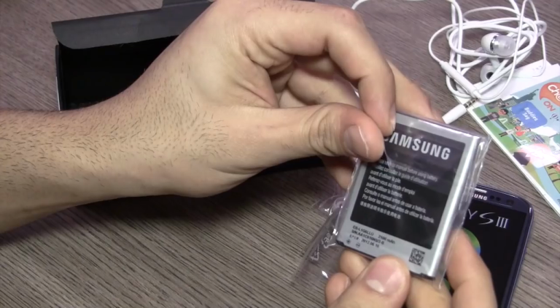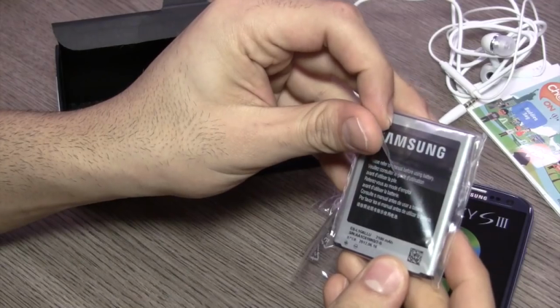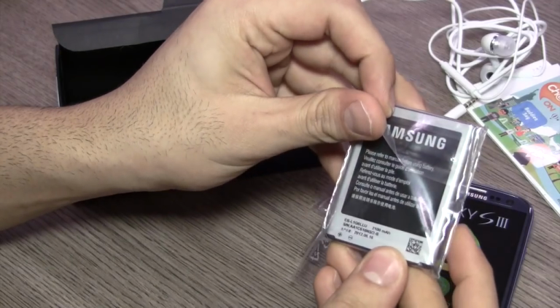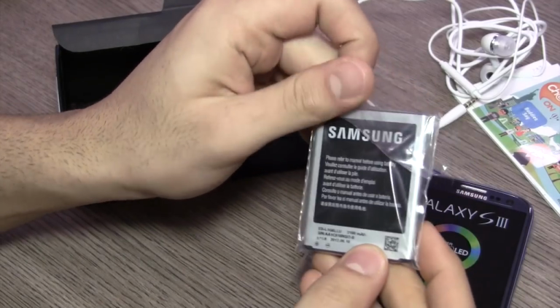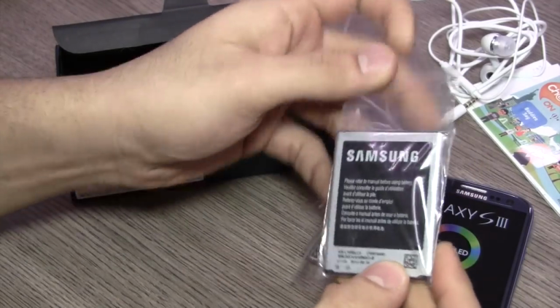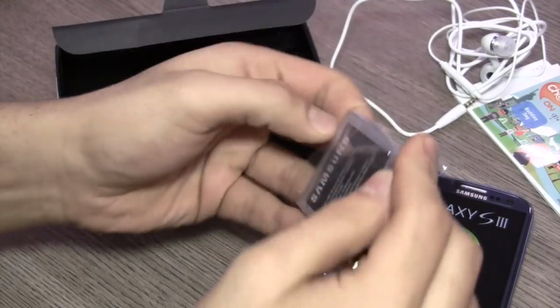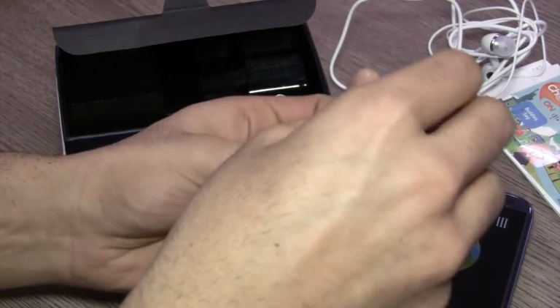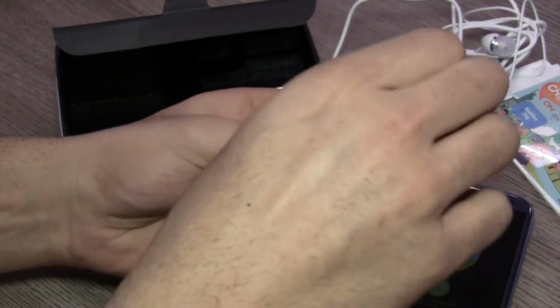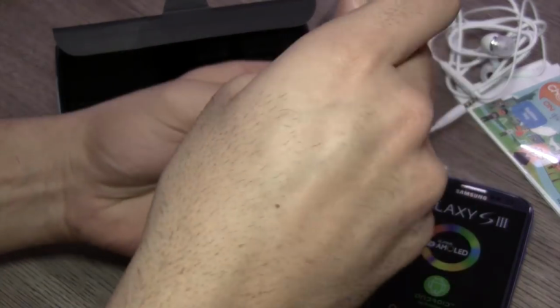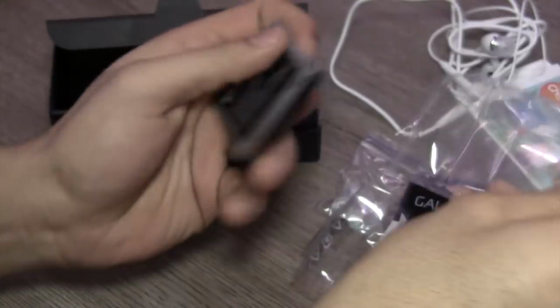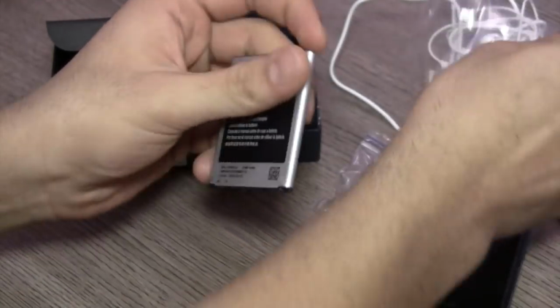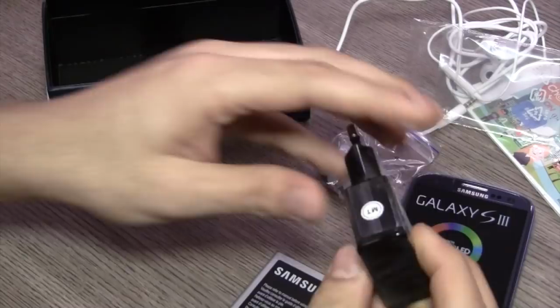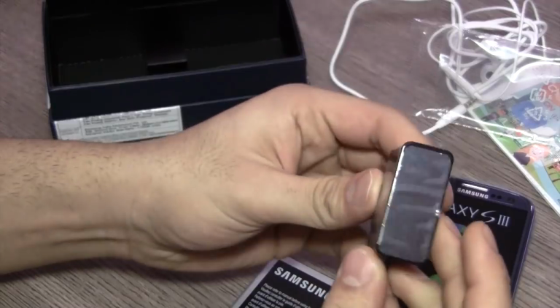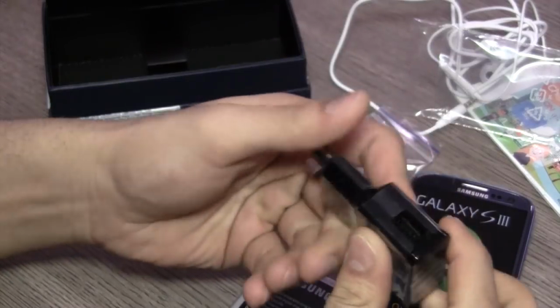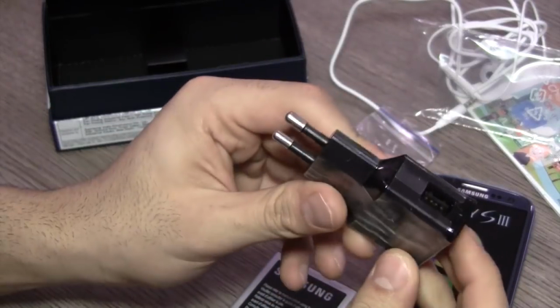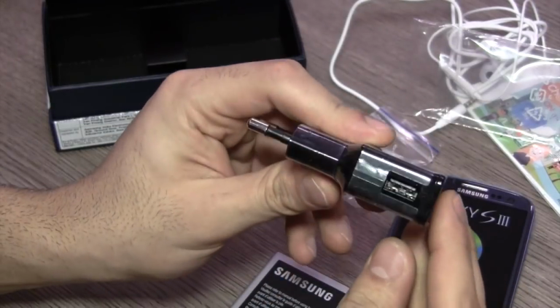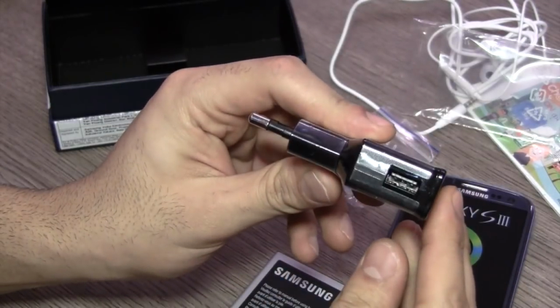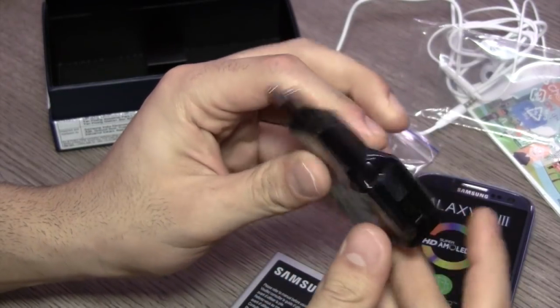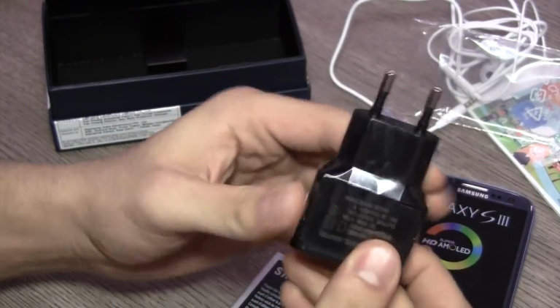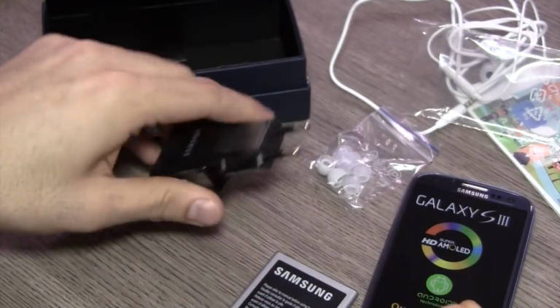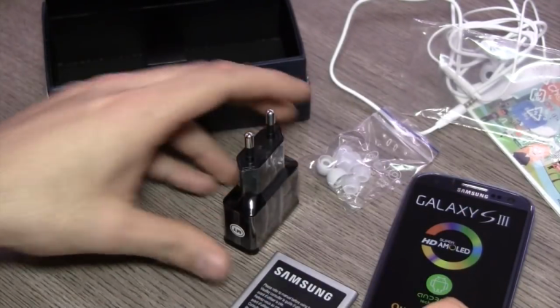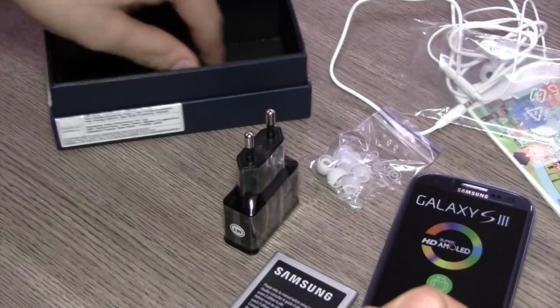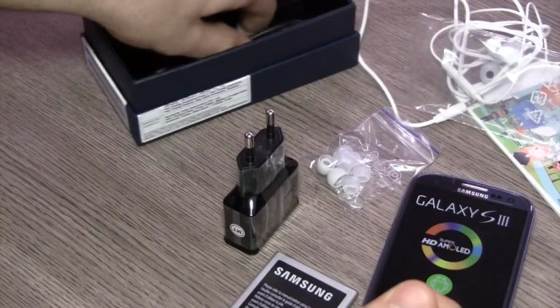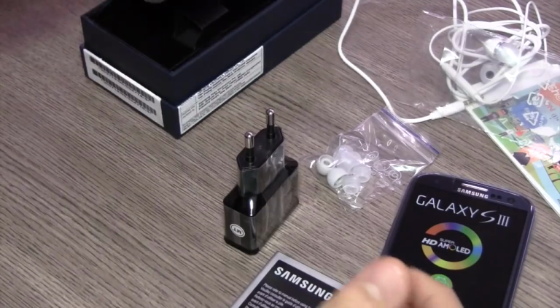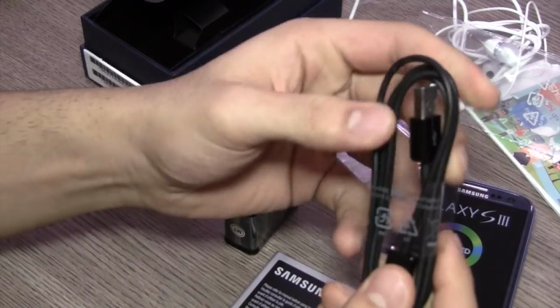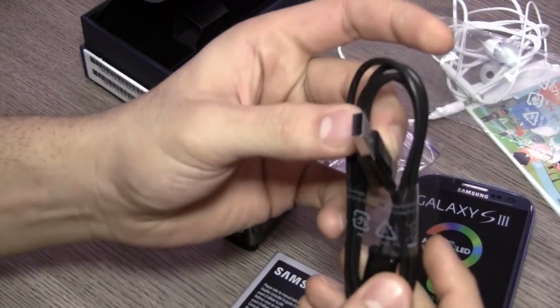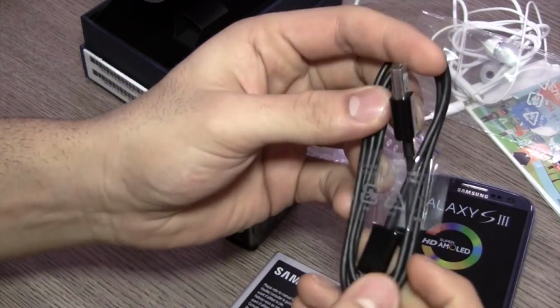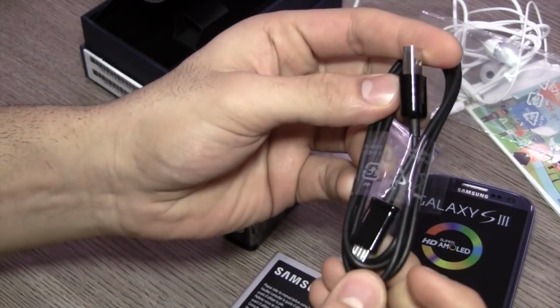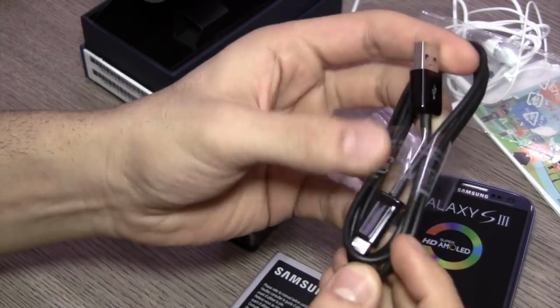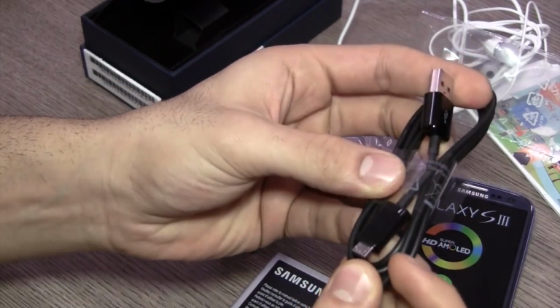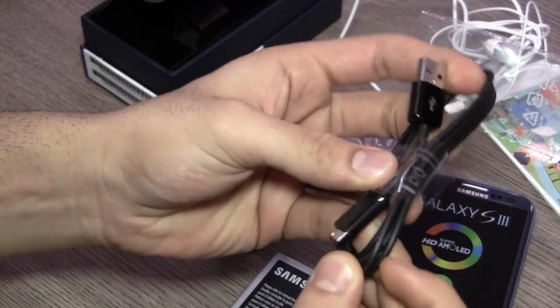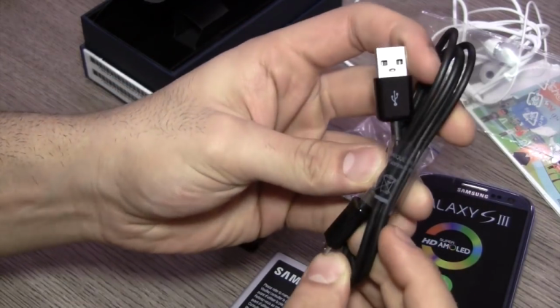The 3.5 millimeter jack is gold plated for good connectivity. We have a 2100 milliampere hour battery from Samsung for the S3, the standard Samsung charger with the USB port on one side, and the last thing inside the box is the USB to micro USB data cable.